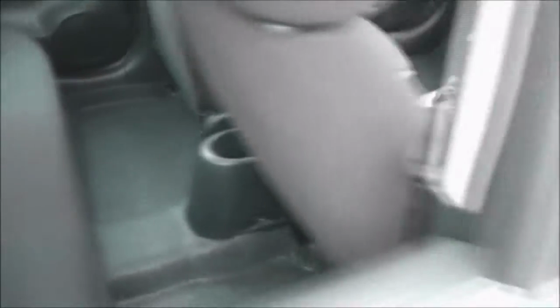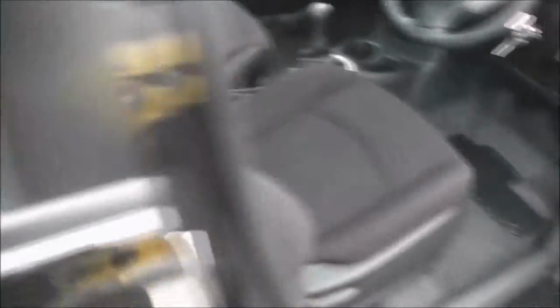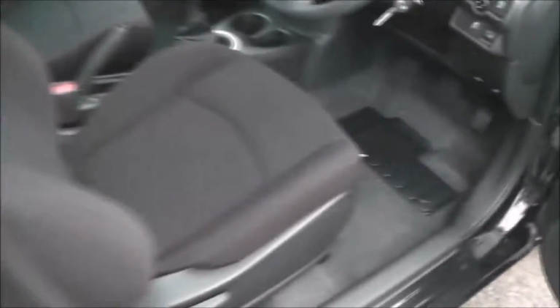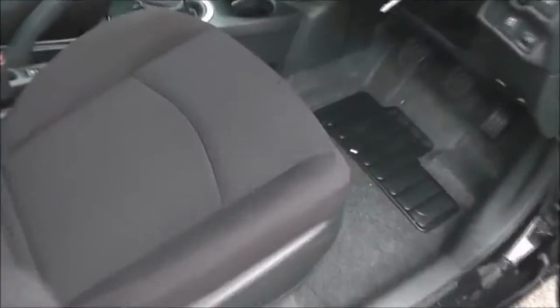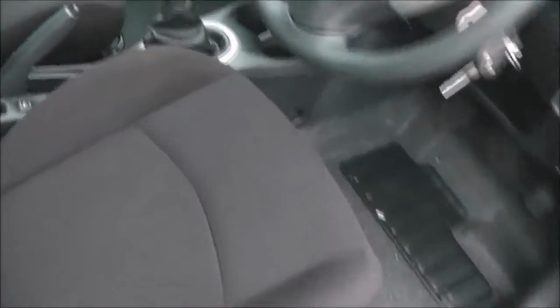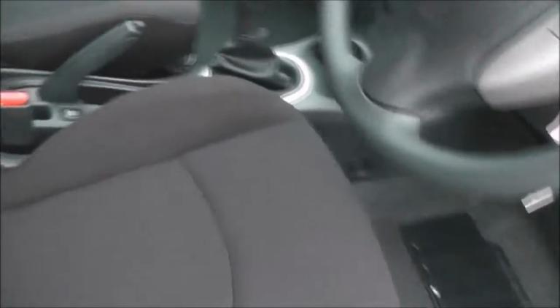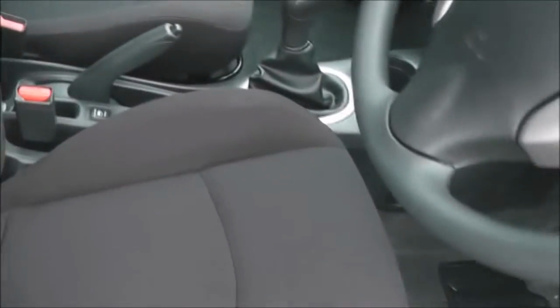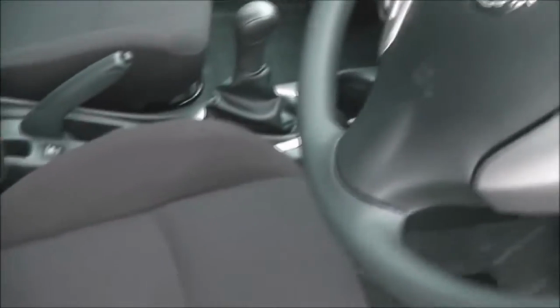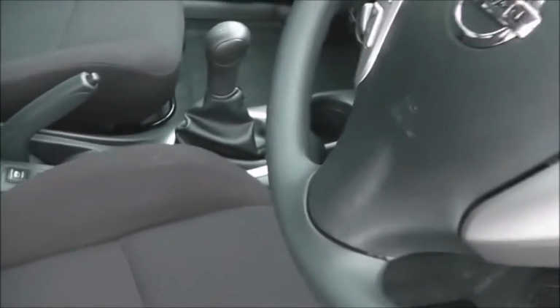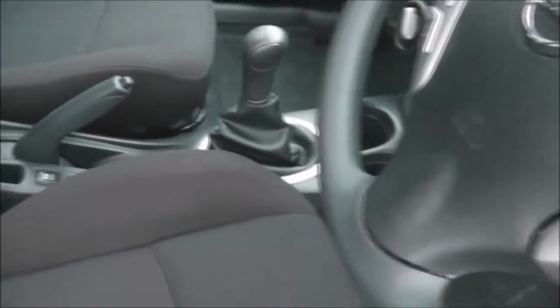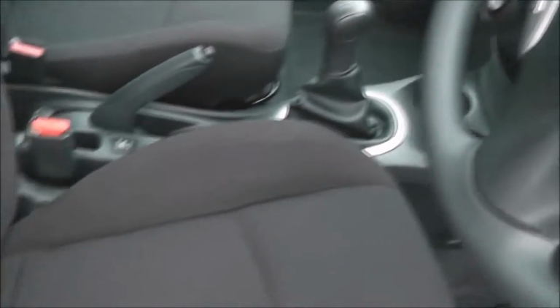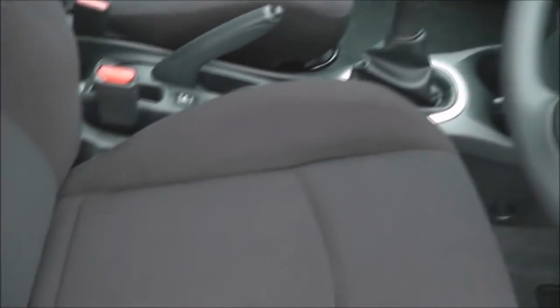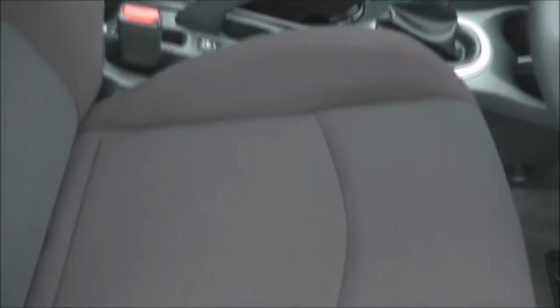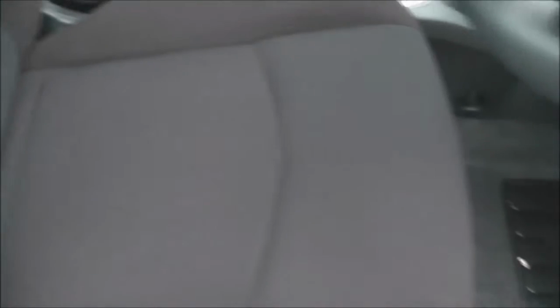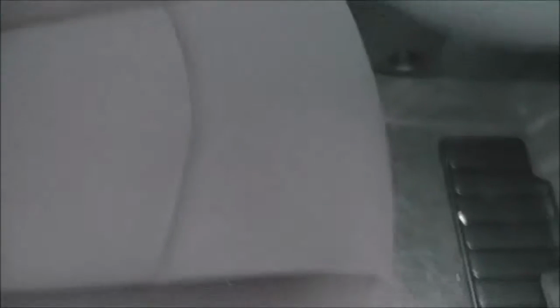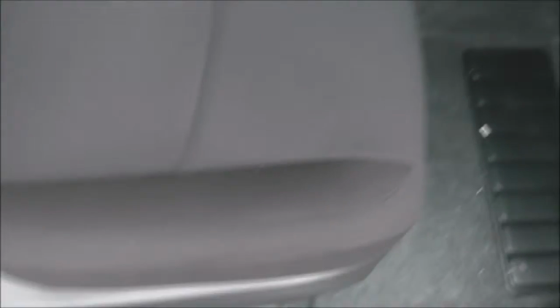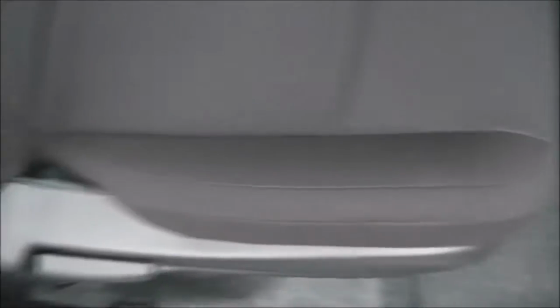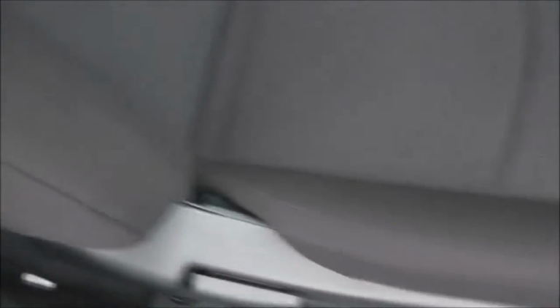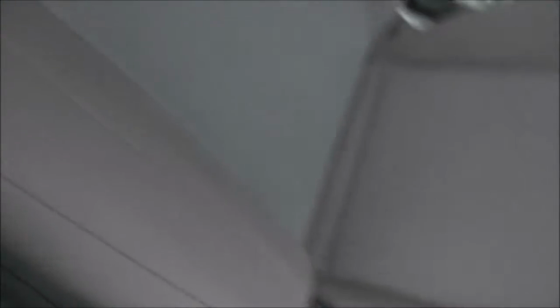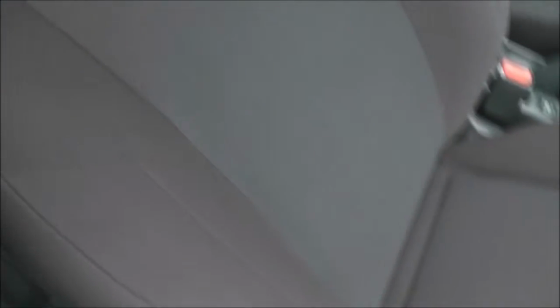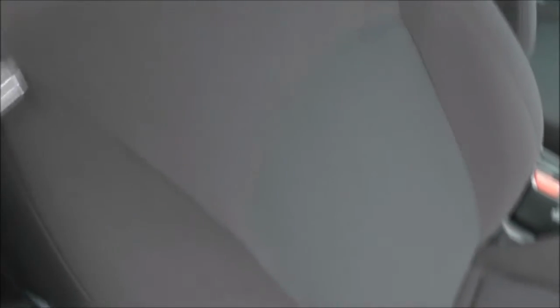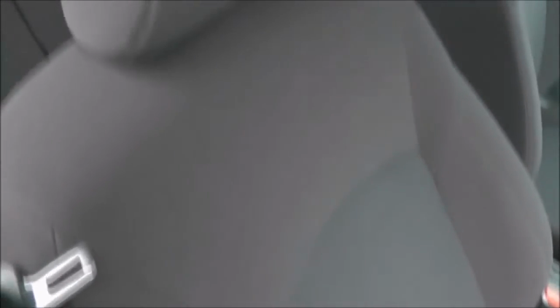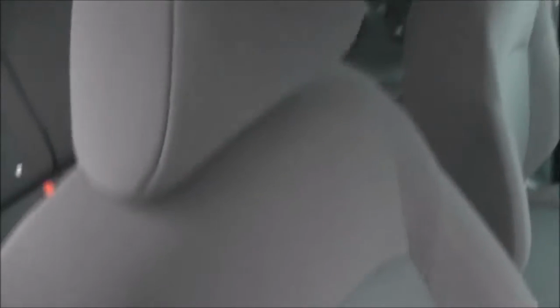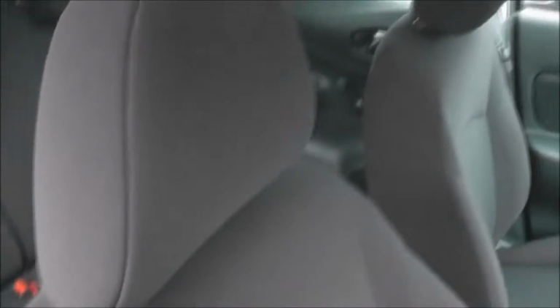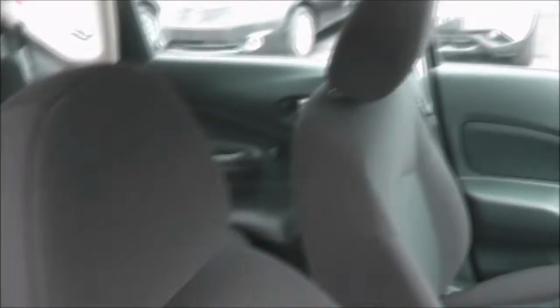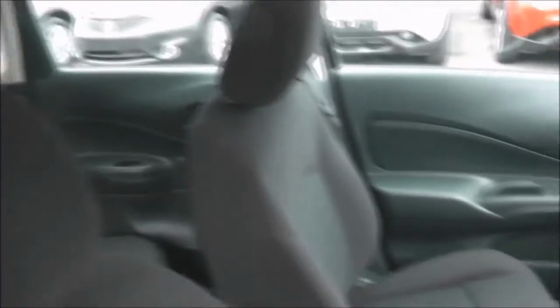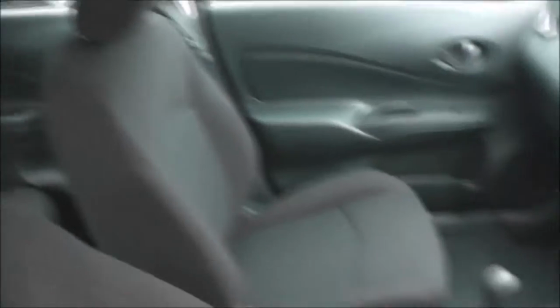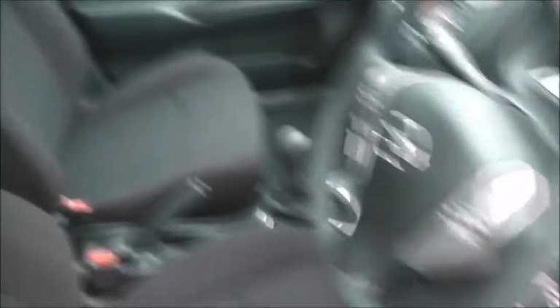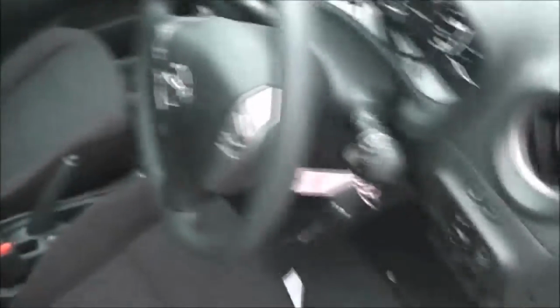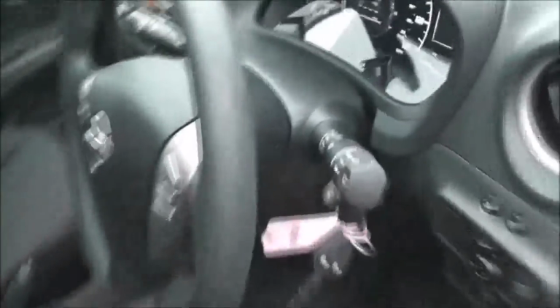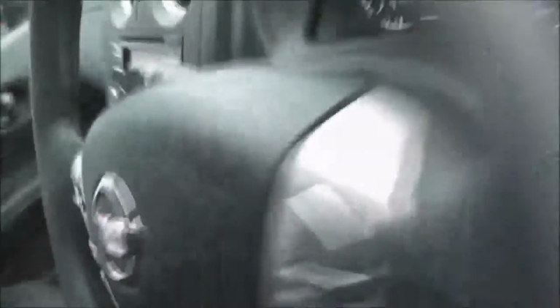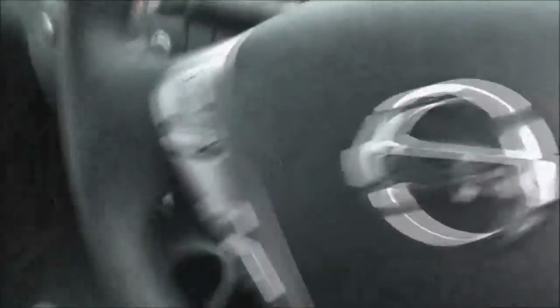Moving forward to the front section, you can see the upholstery is in a black cloth and it's in perfect condition, as it's a pre-registered vehicle. If we jump in, we'll look at some of the features in more detail.